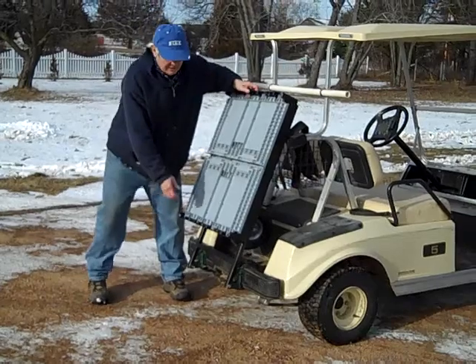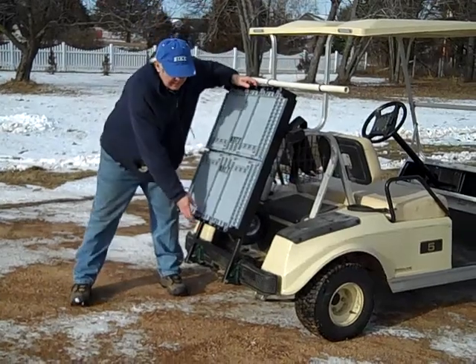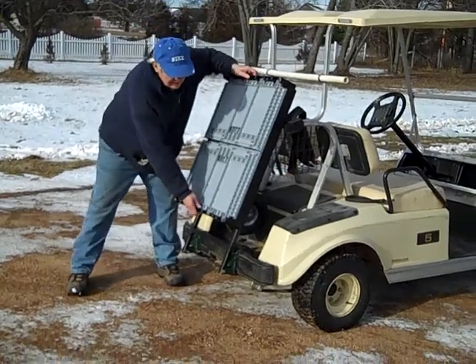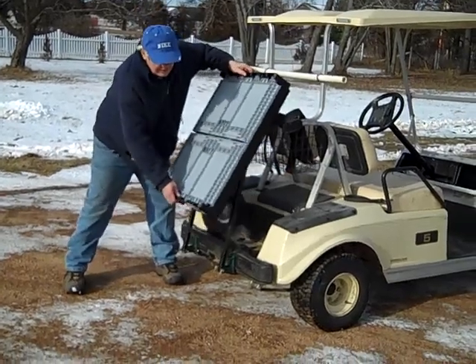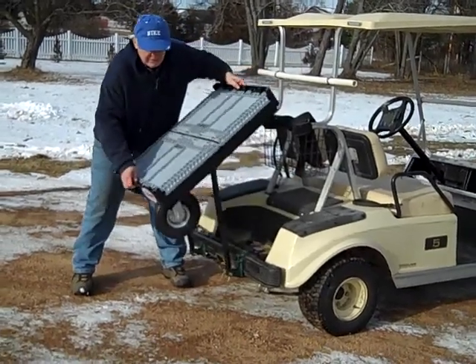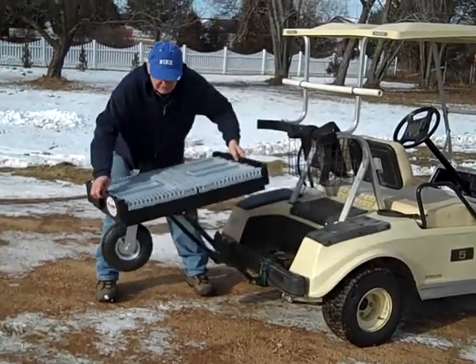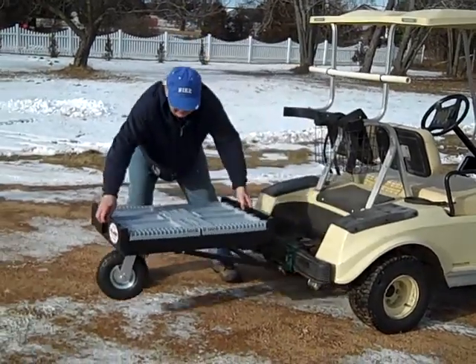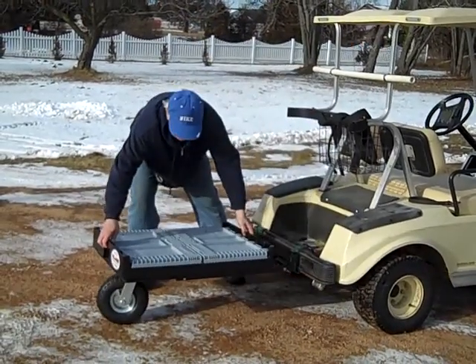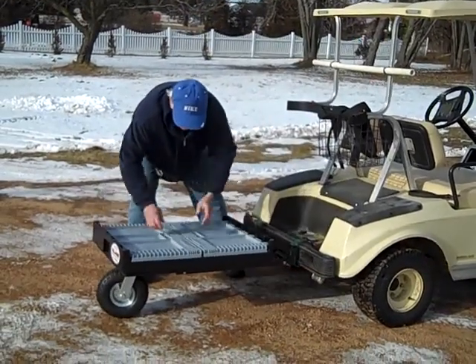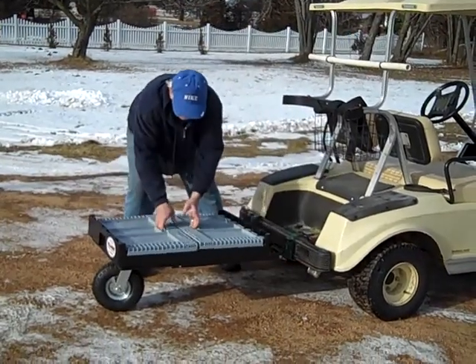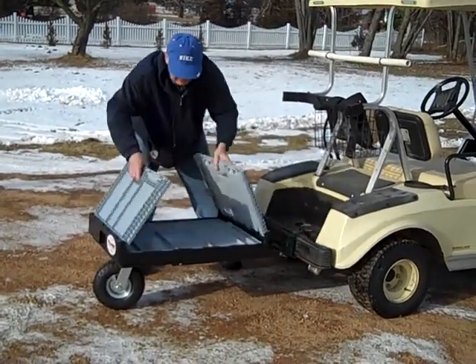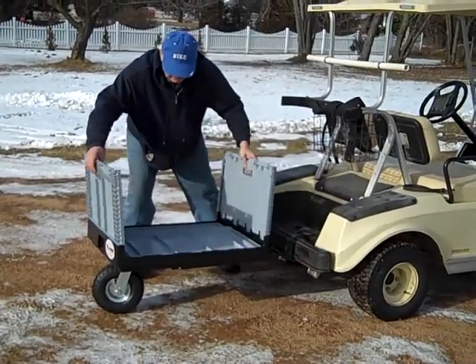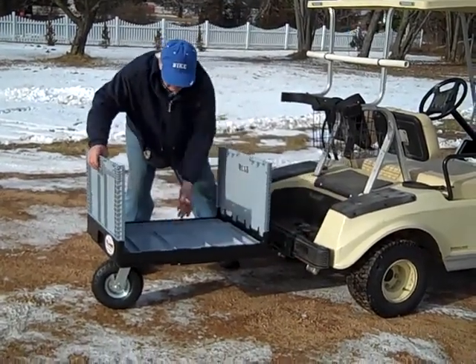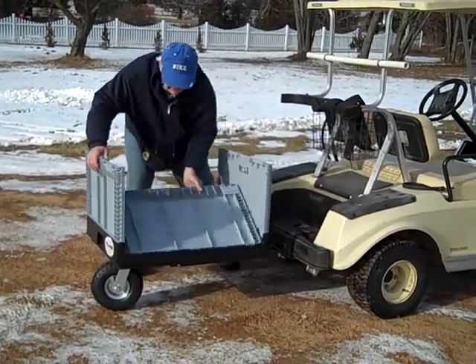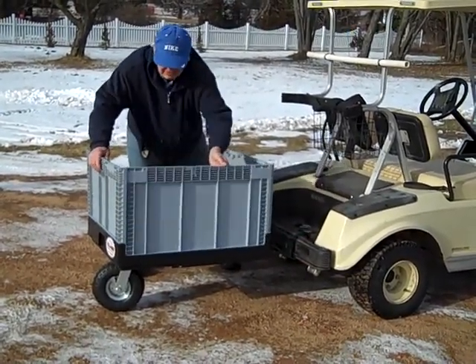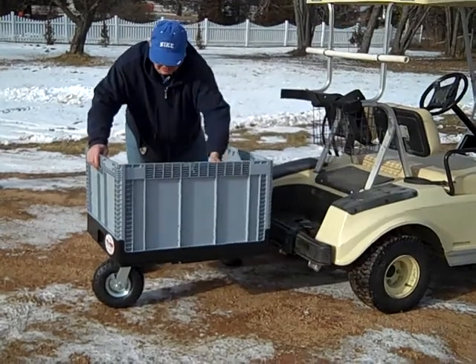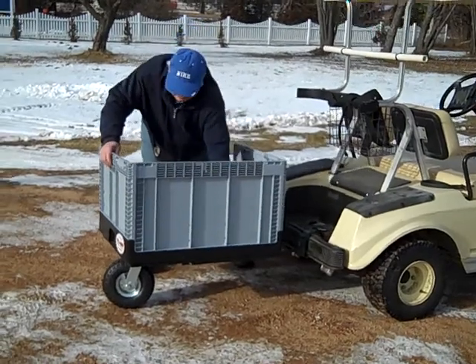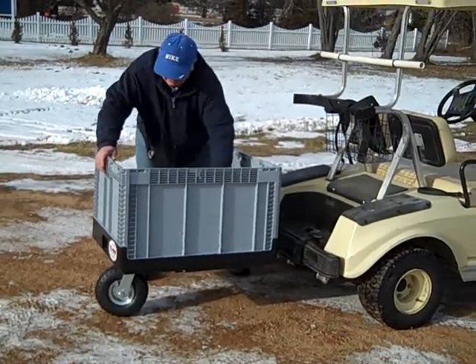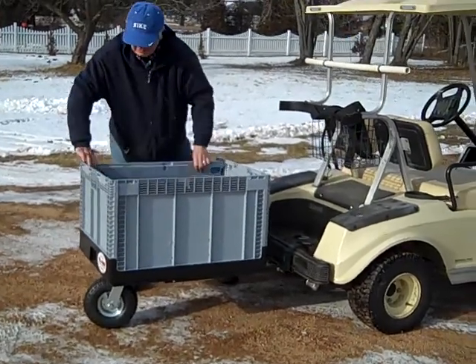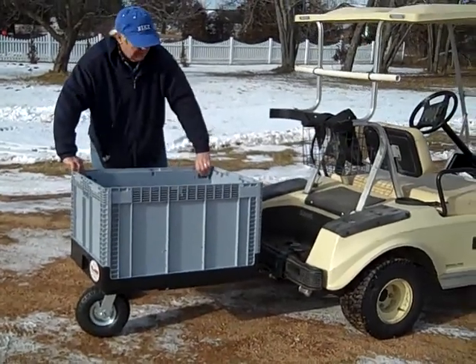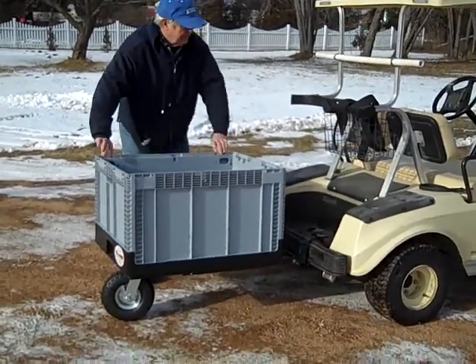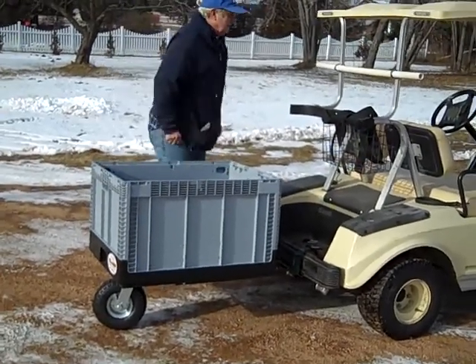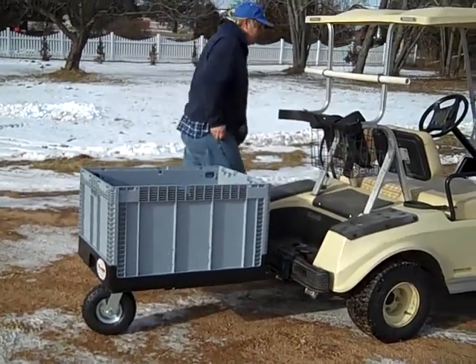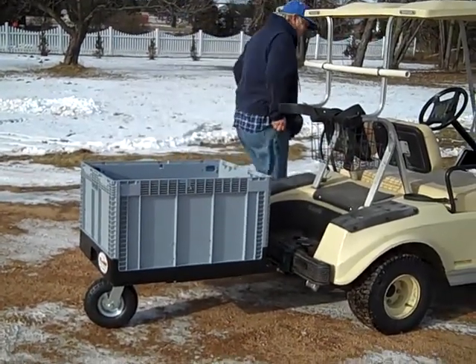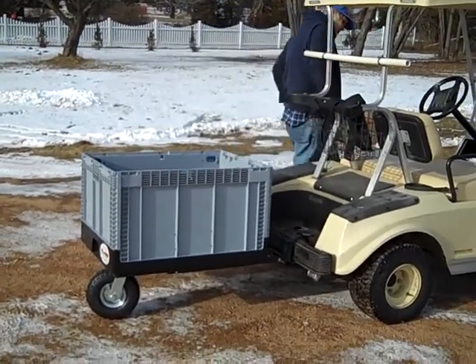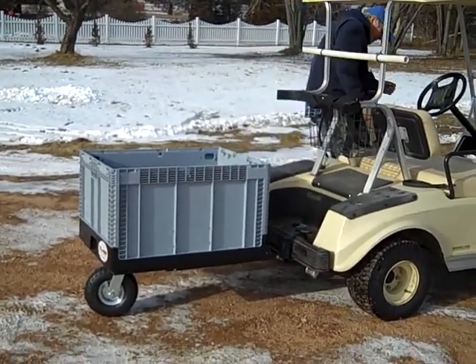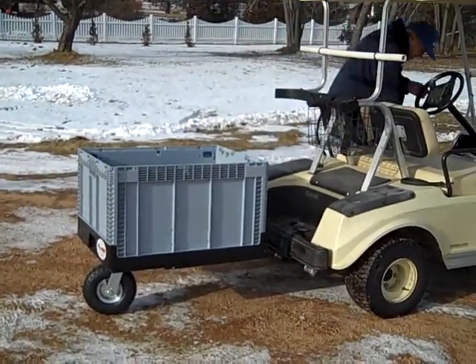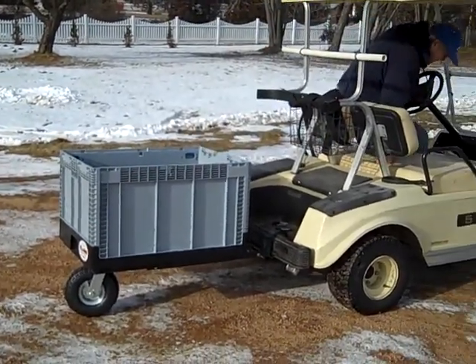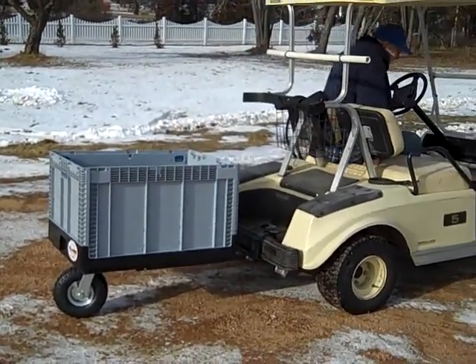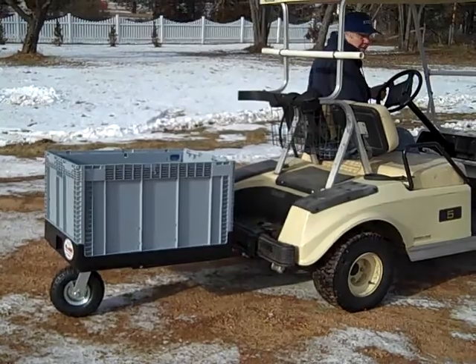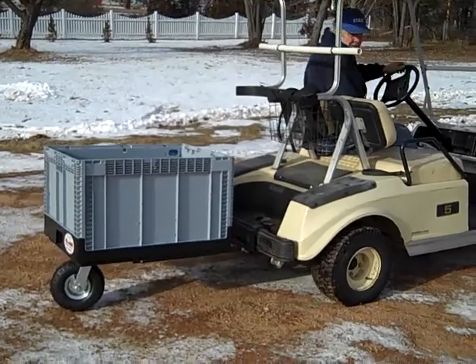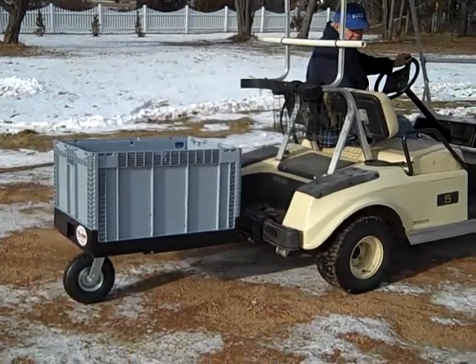This is the Villager stow-and-tow trailer with the trailer in the stowed position. Now he's opening it up into the cube position. It holds many grocery bags.